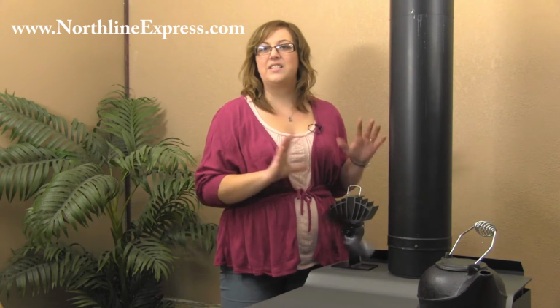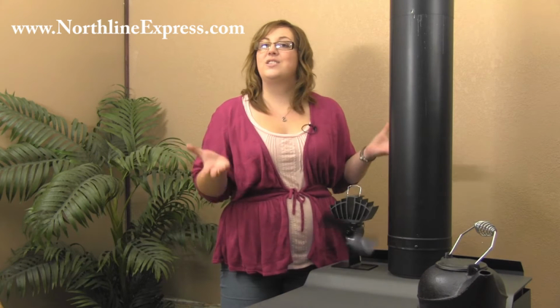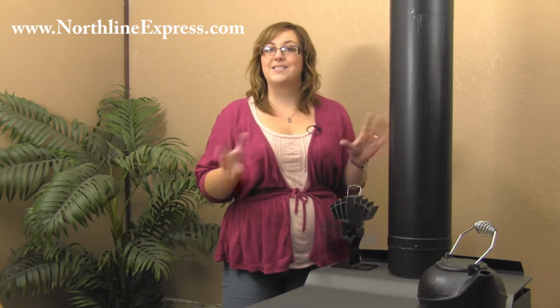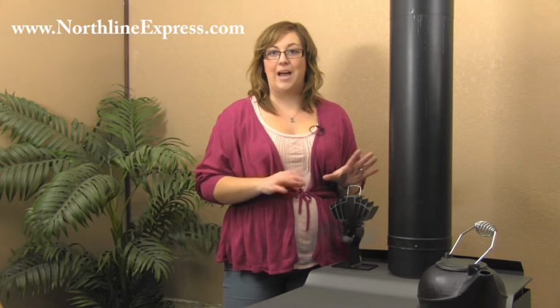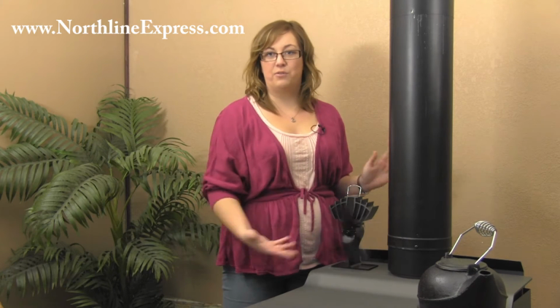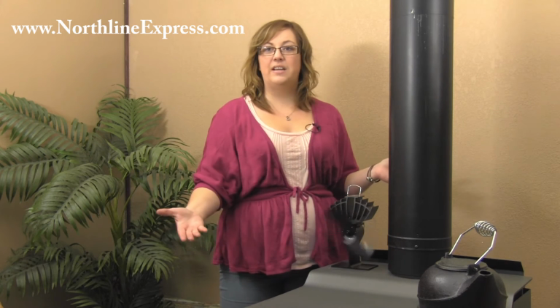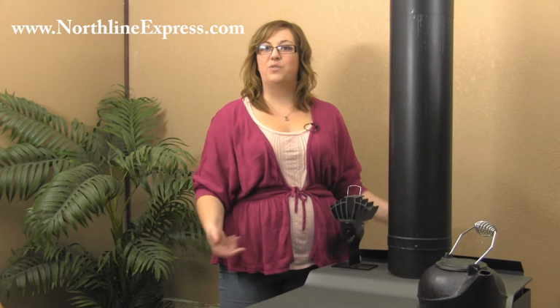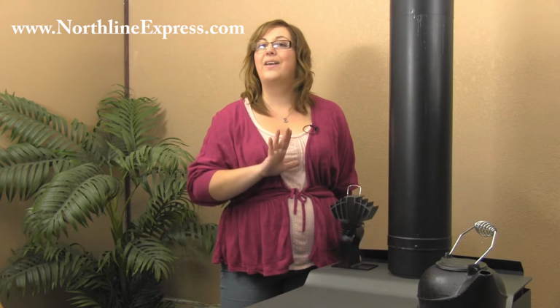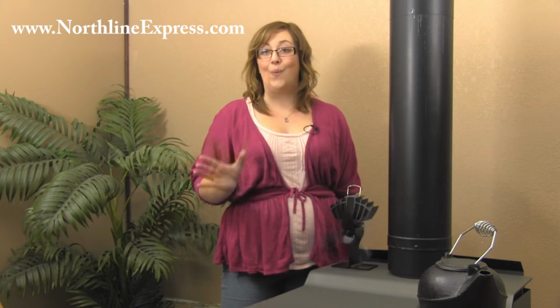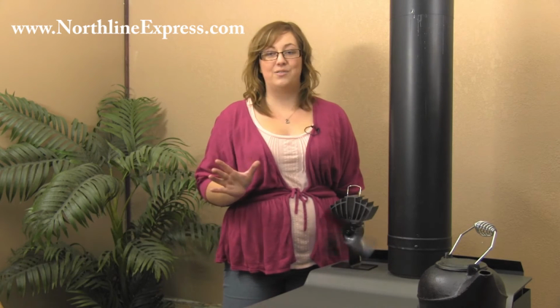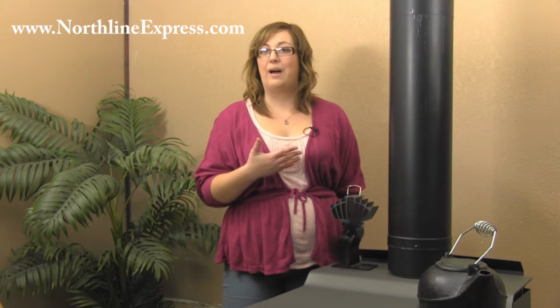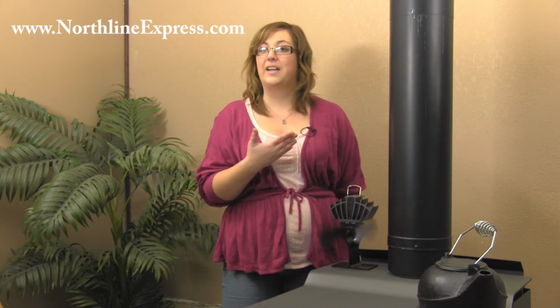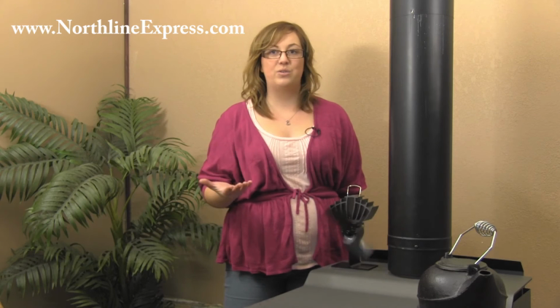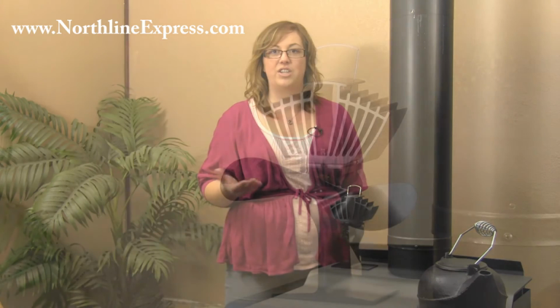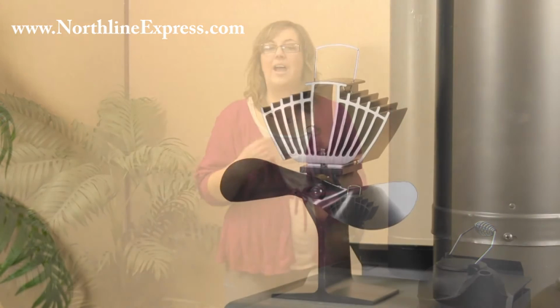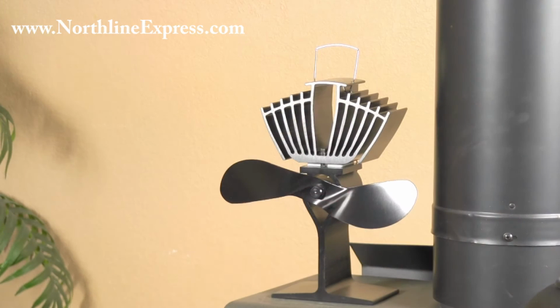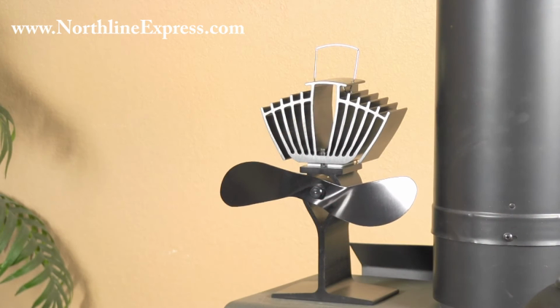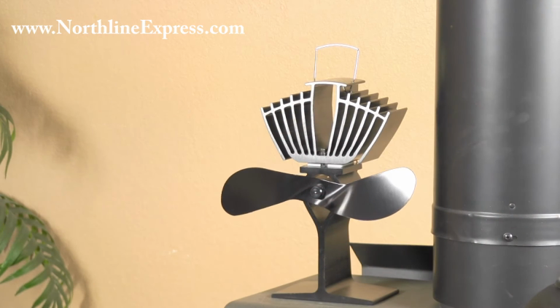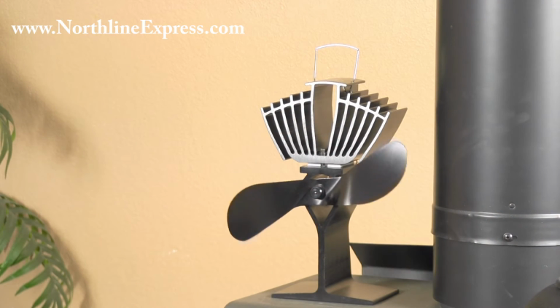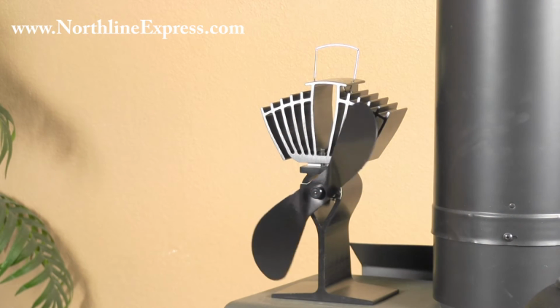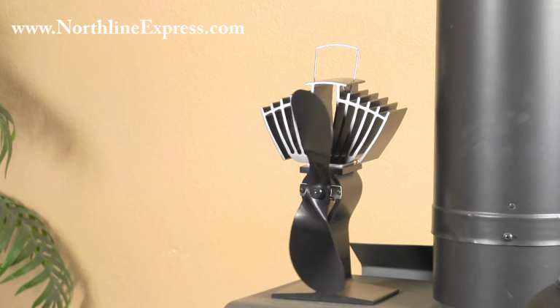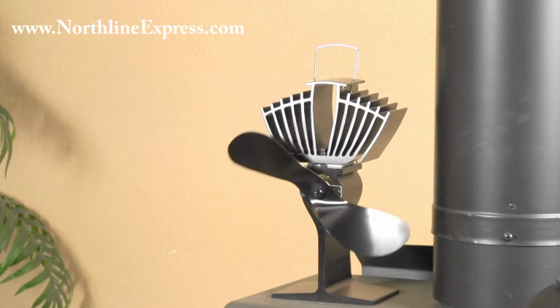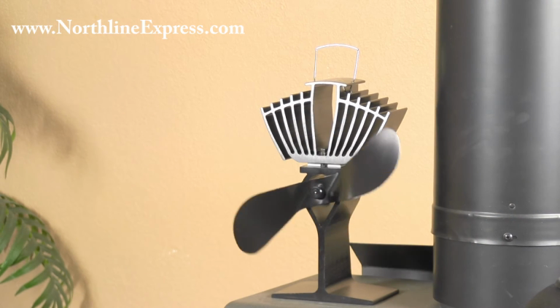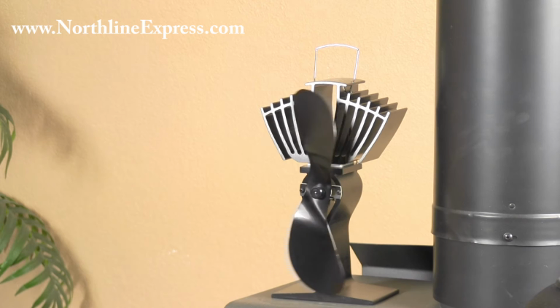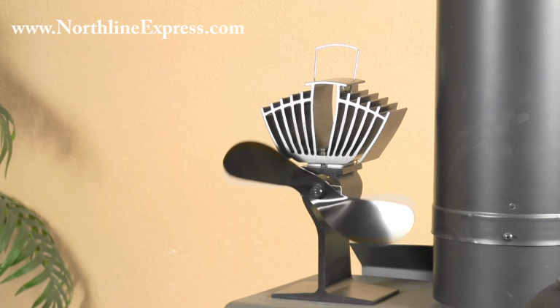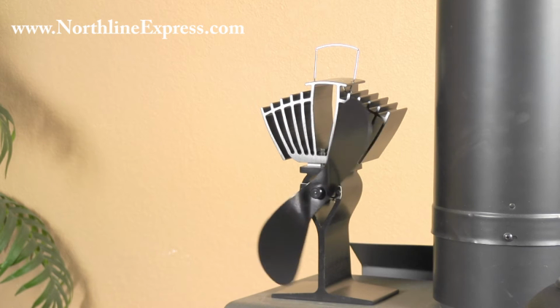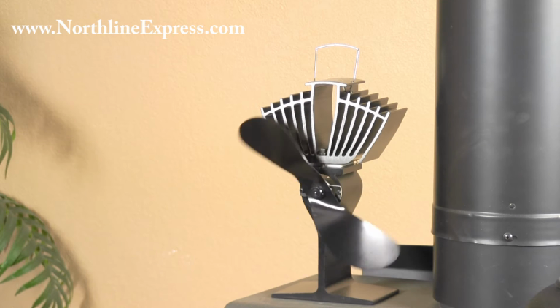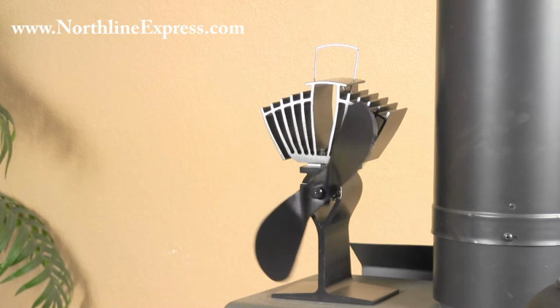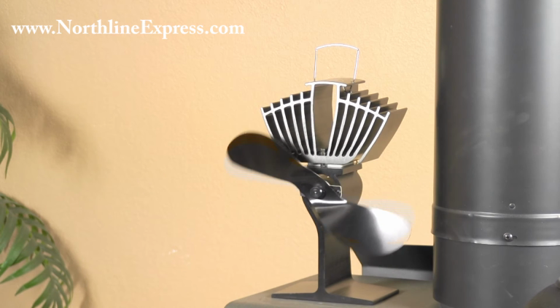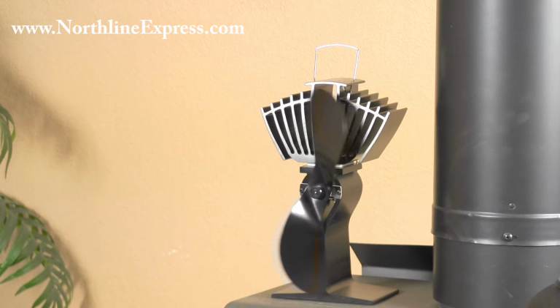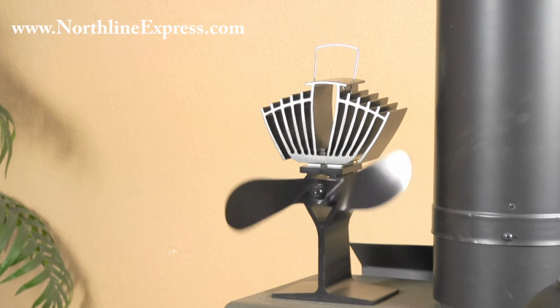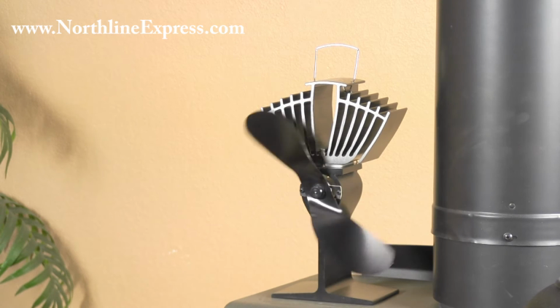These fans are designed to sit on top of your free-standing wood stove and create their own electricity without using any household energy or any type of battery. Your Eco Fan is going to start automatically when you place it on top of the stove, and it's going to automatically adjust the speed based on your stove's temperature.